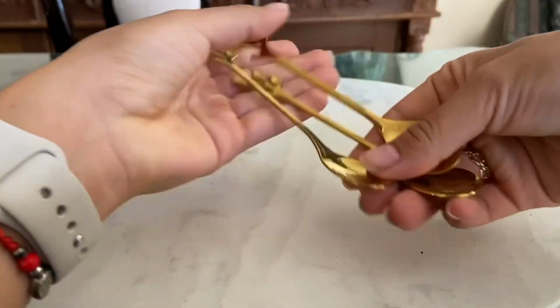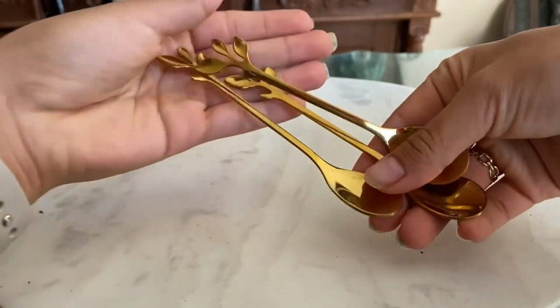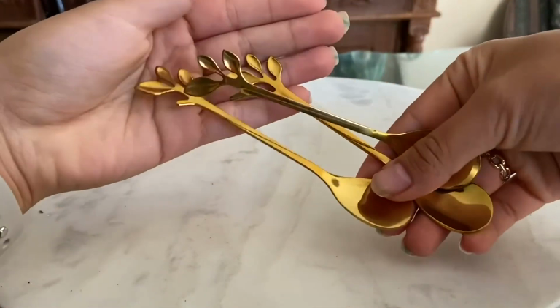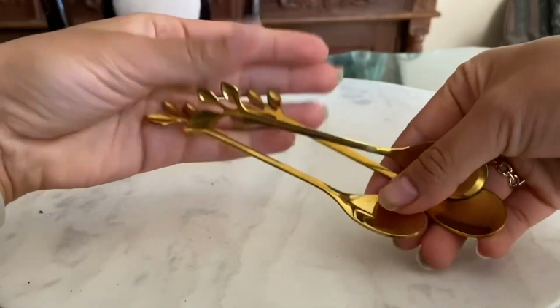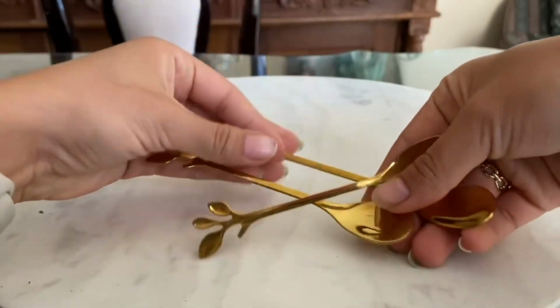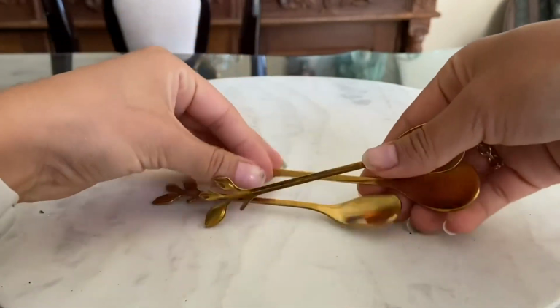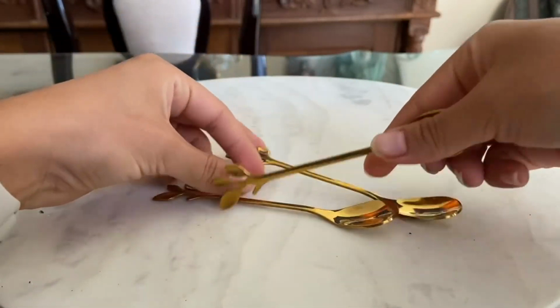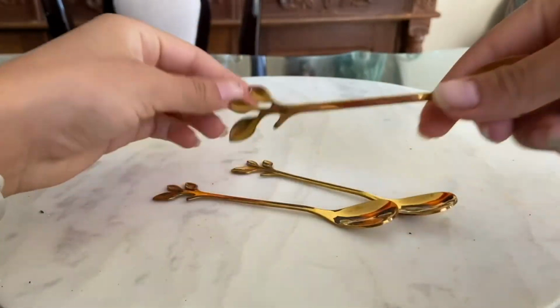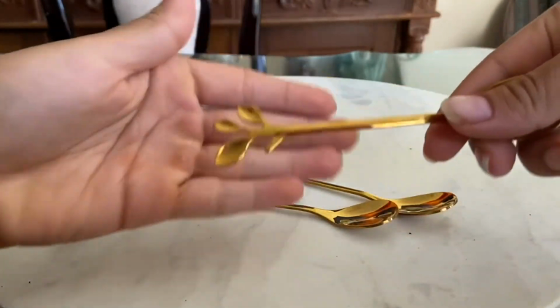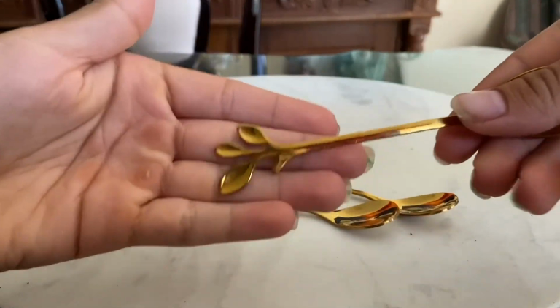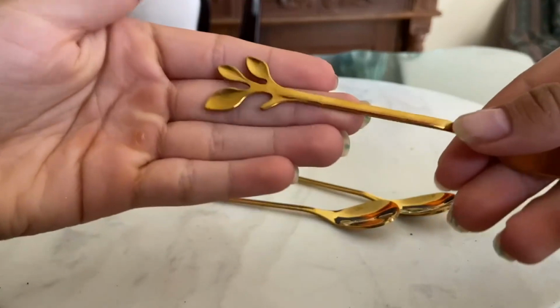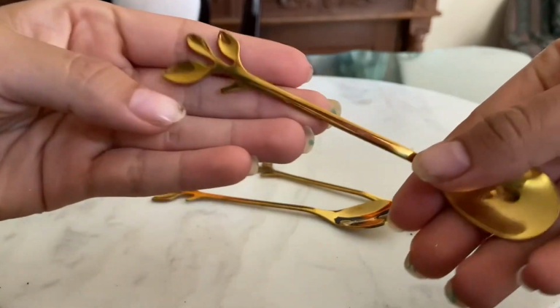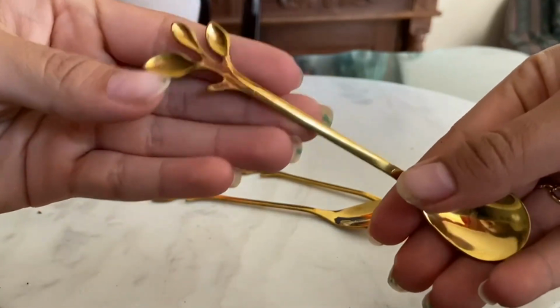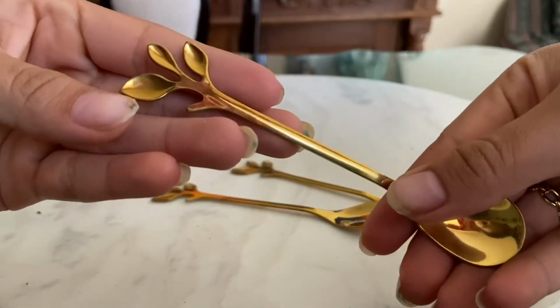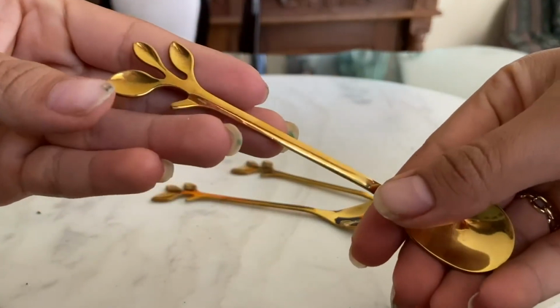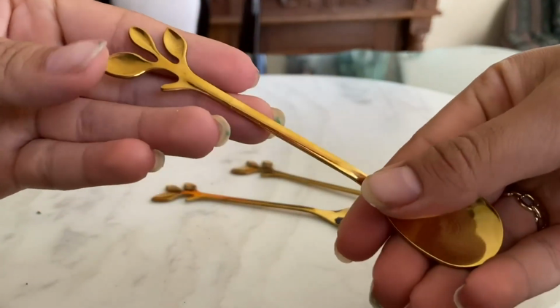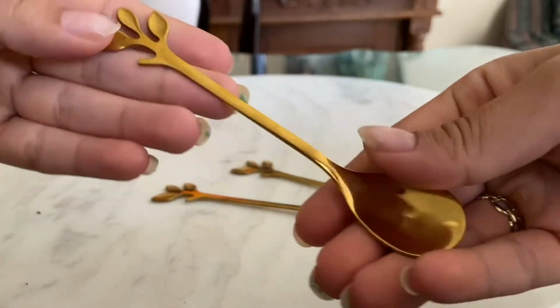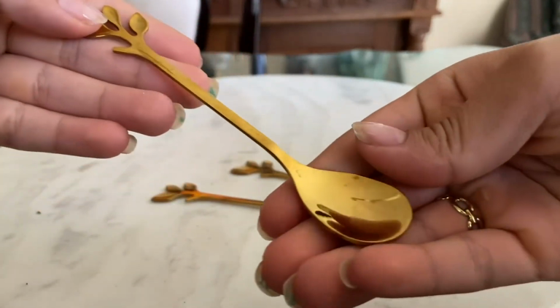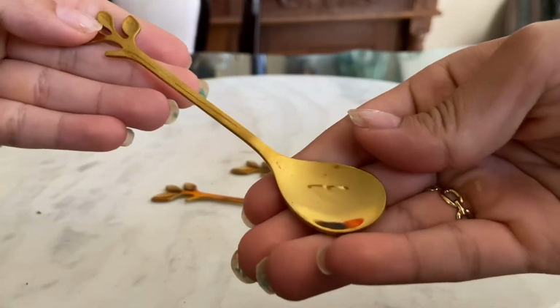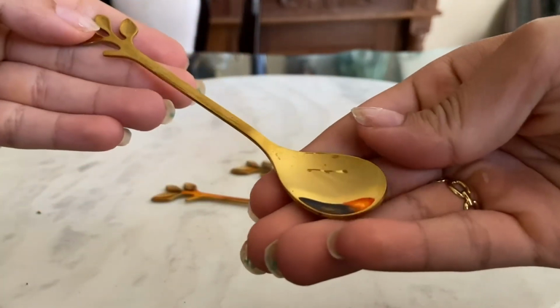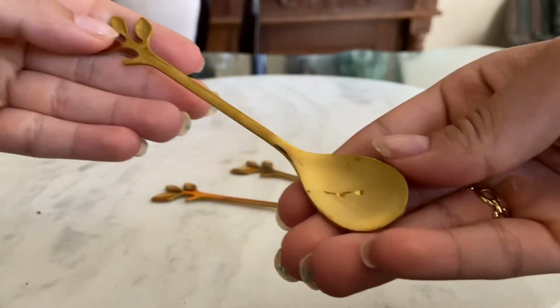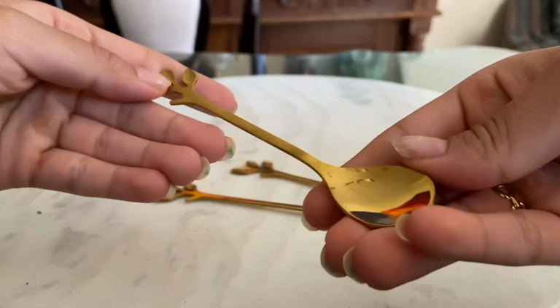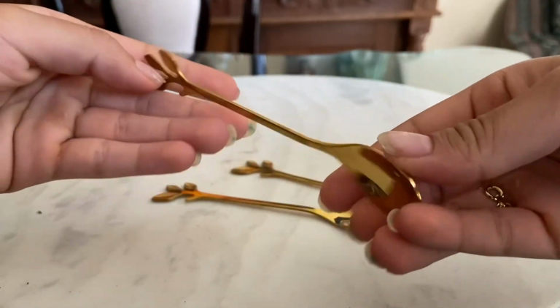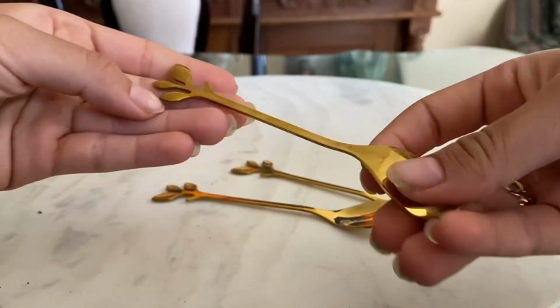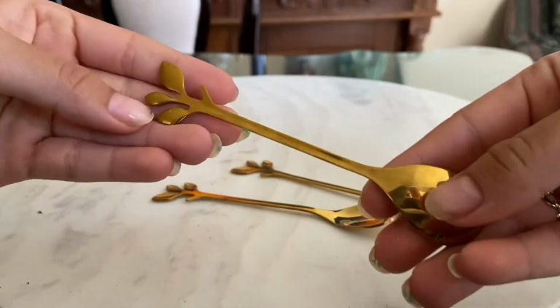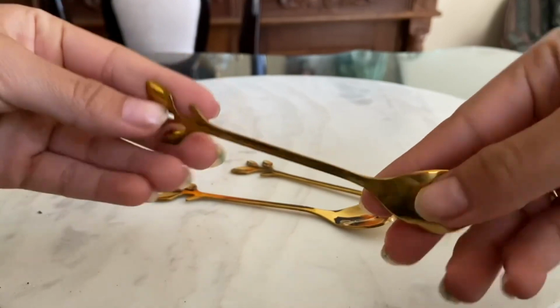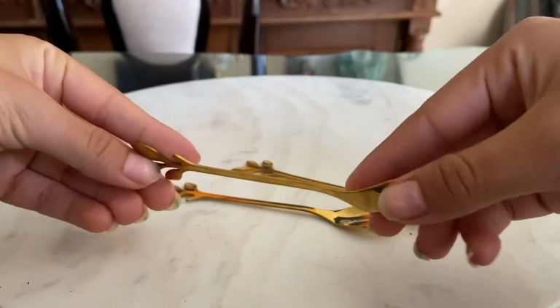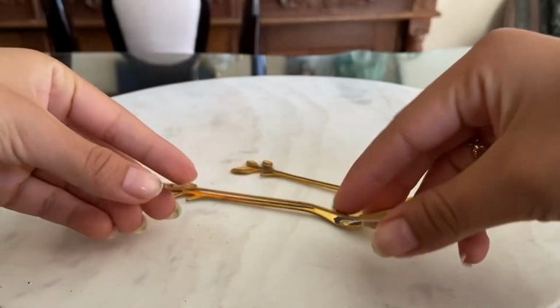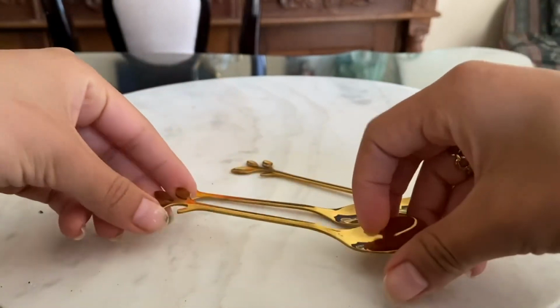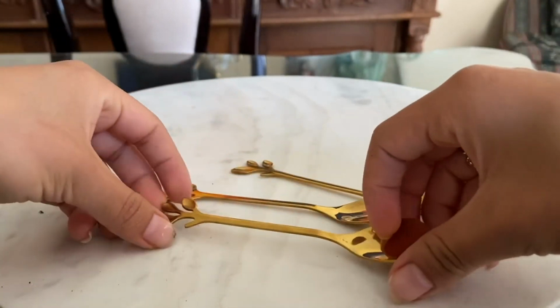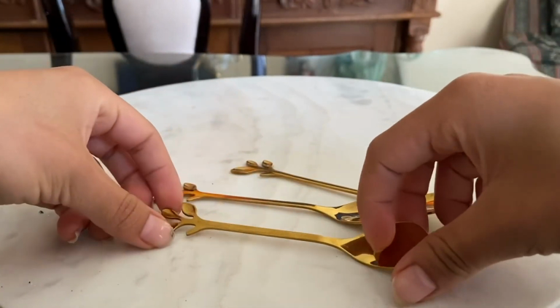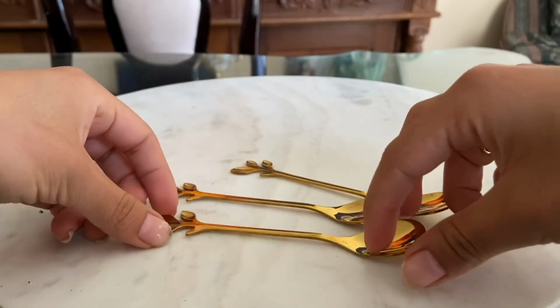adds a touch of elegance to any table setting and they're sure to impress any guests you have over for coffee or tea. Since getting these spoons I've received a lot of compliments from friends and family.